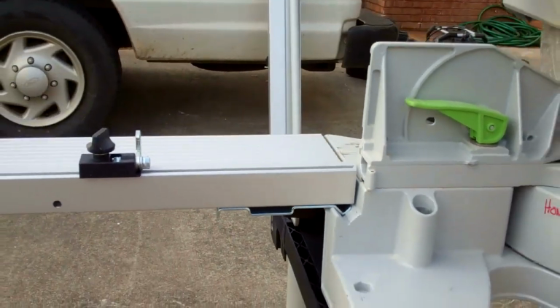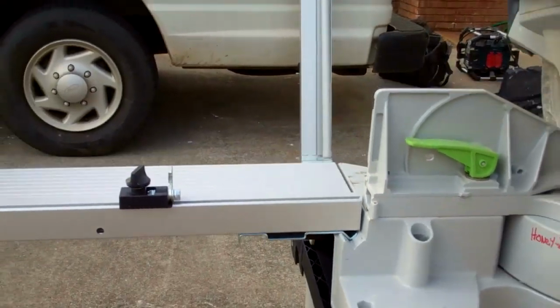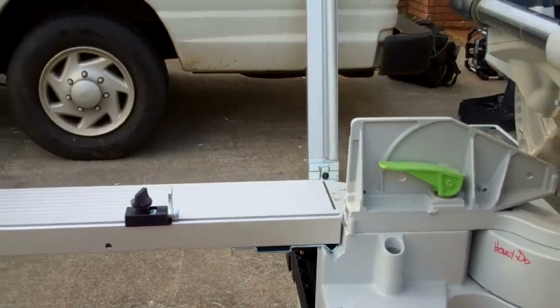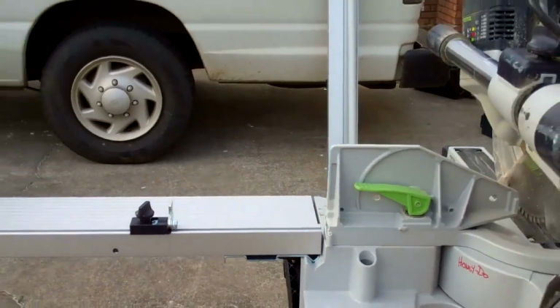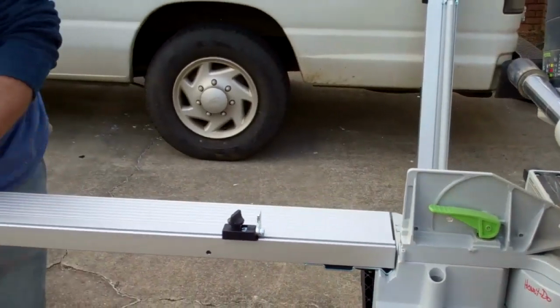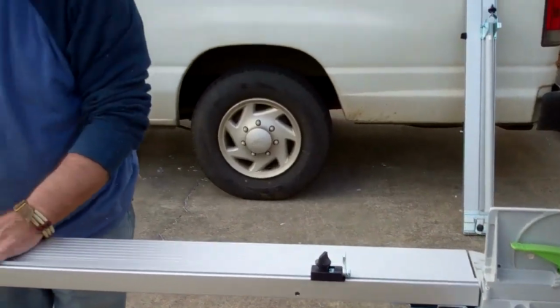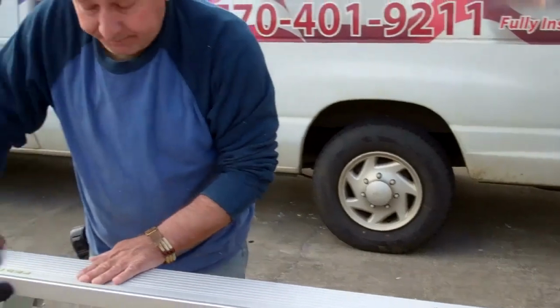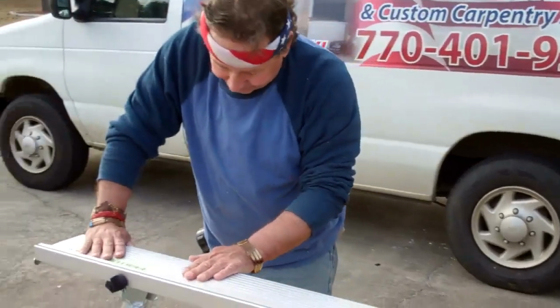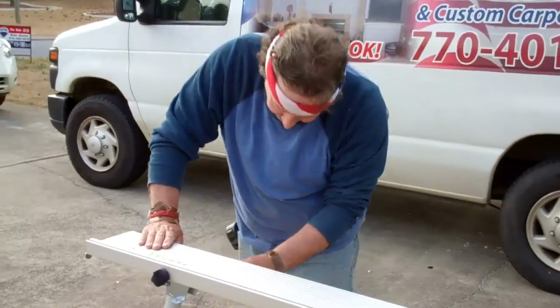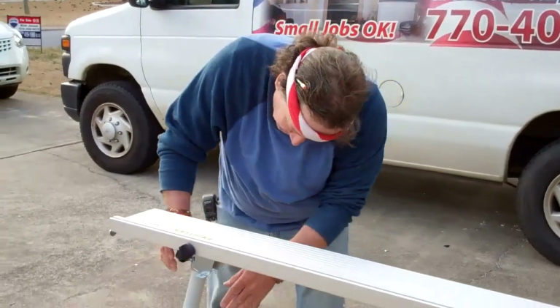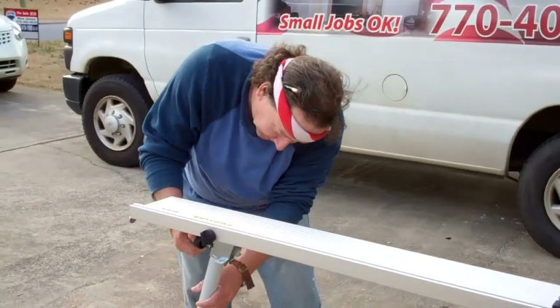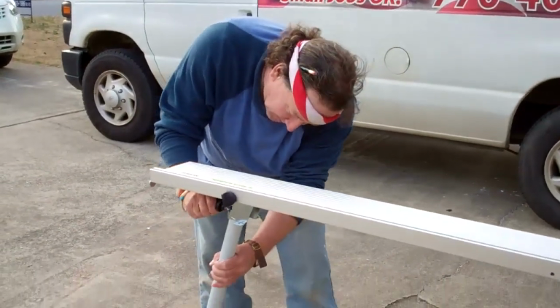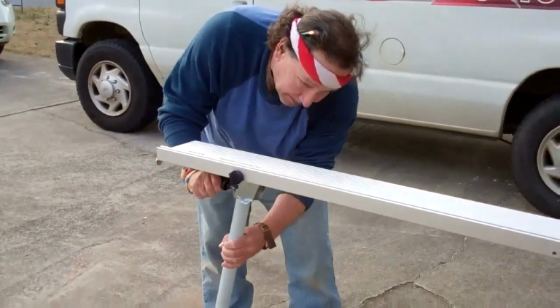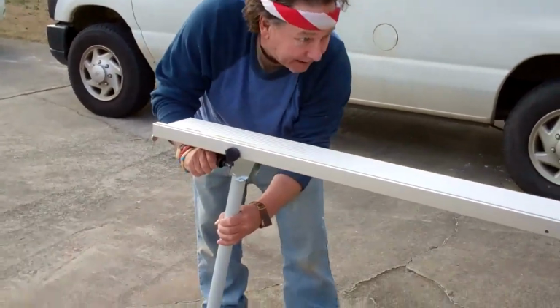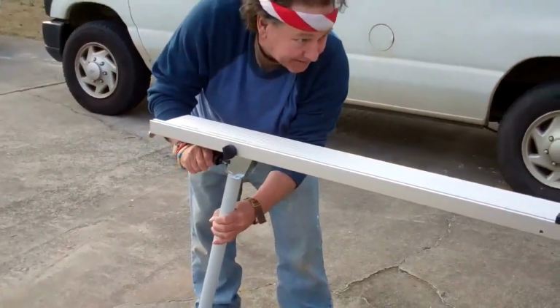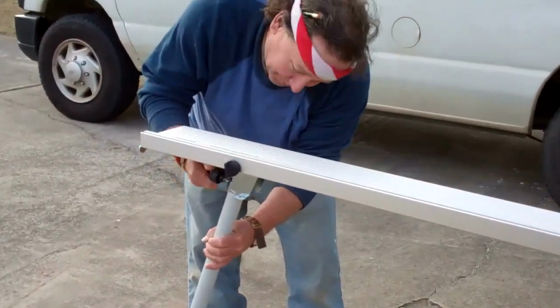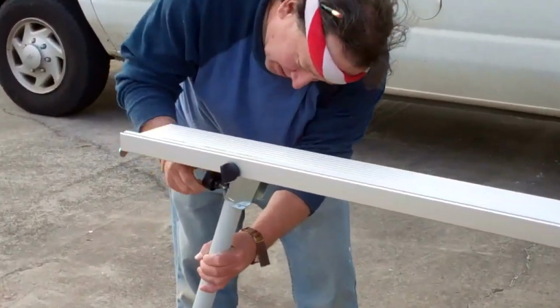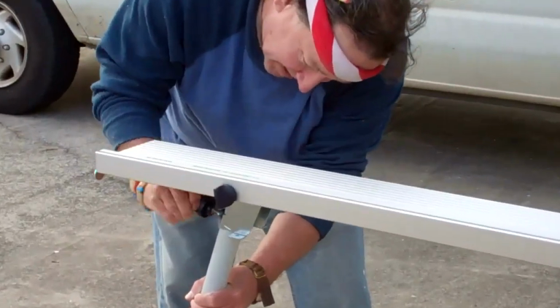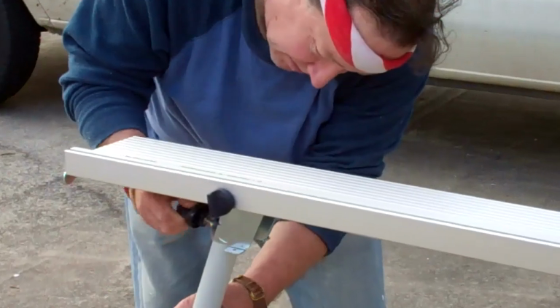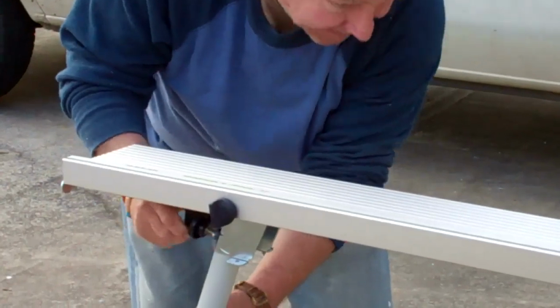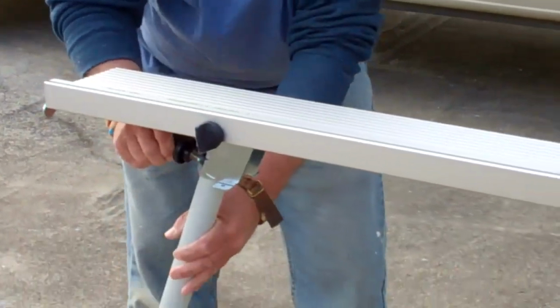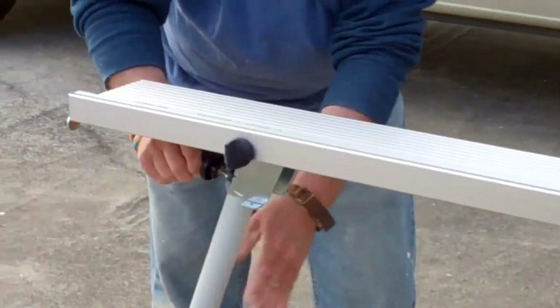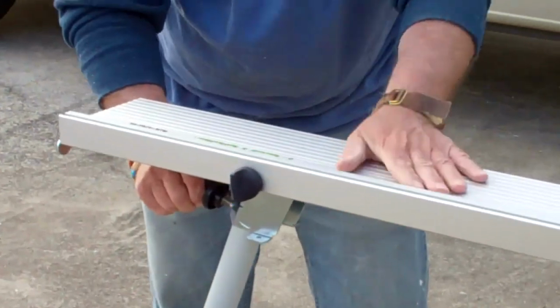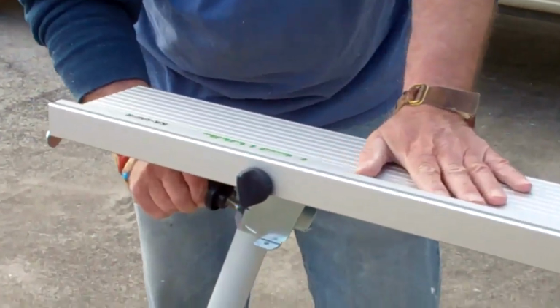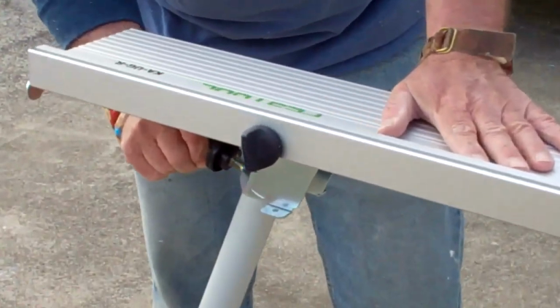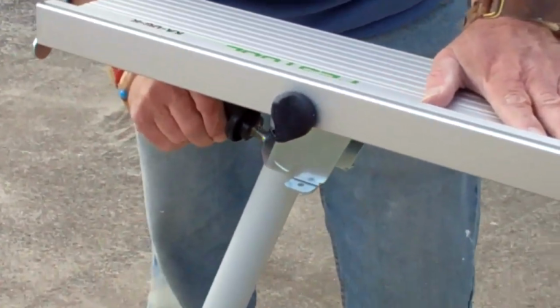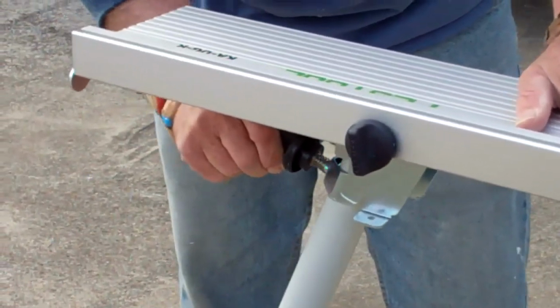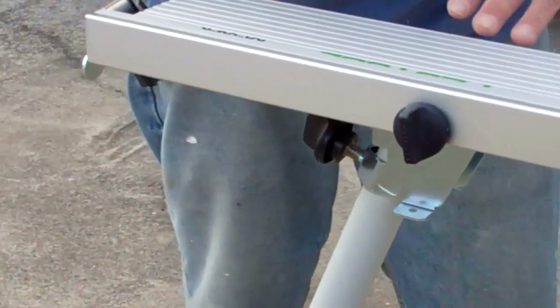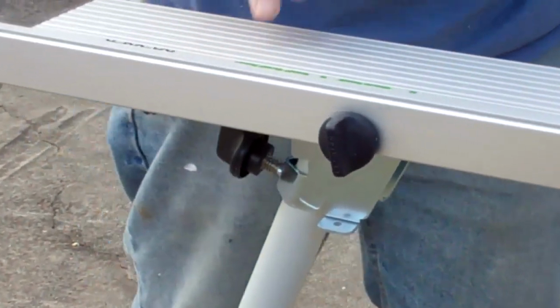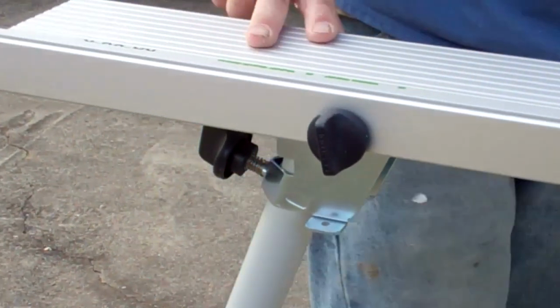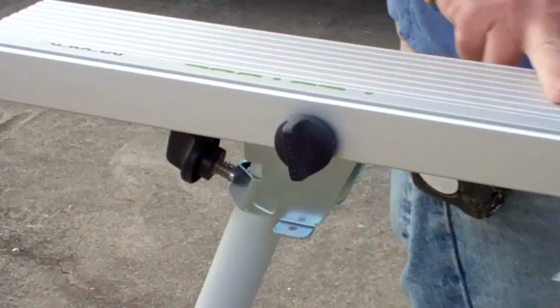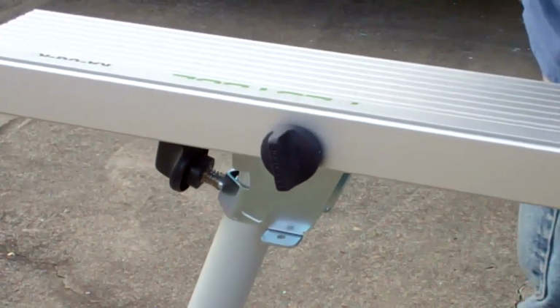As I mentioned, coming over here, you have a little knob here that'll raise this up or down depending on the terrain. That is a great little feature. So let's go over now and put on the other wing.